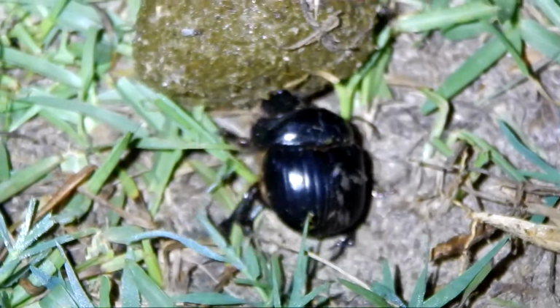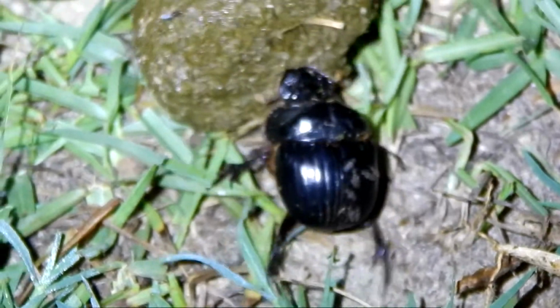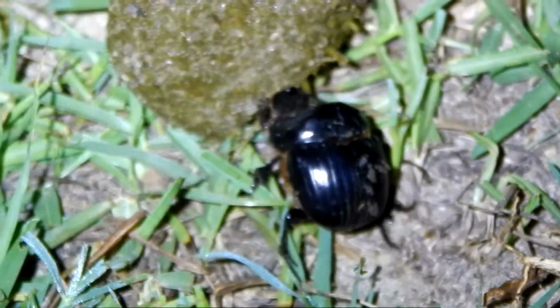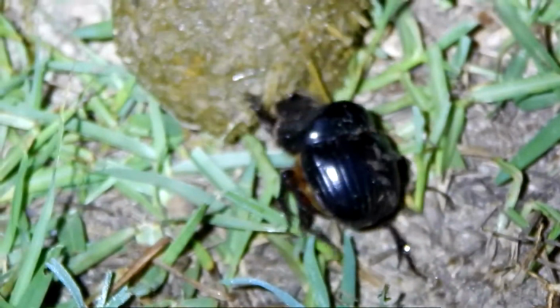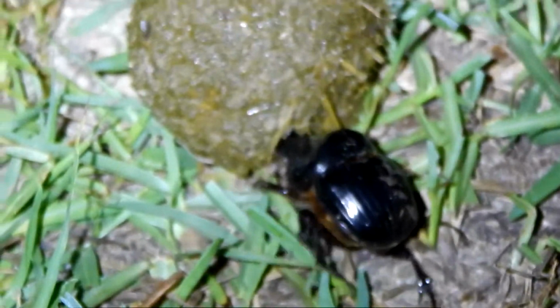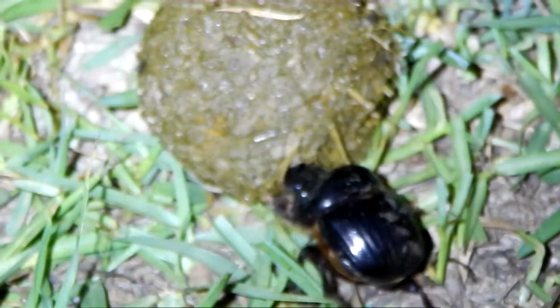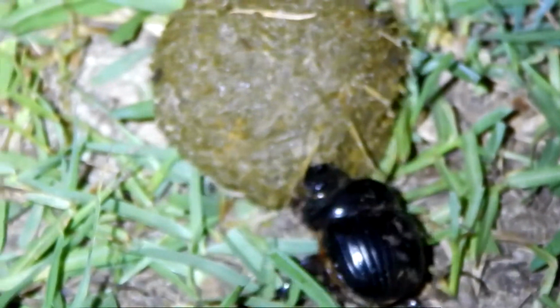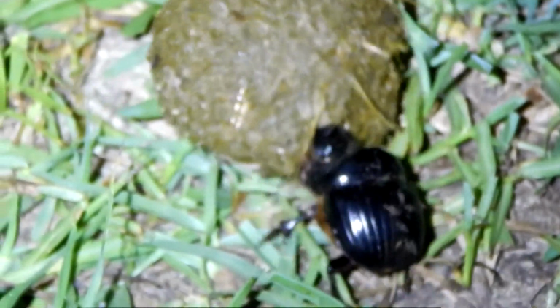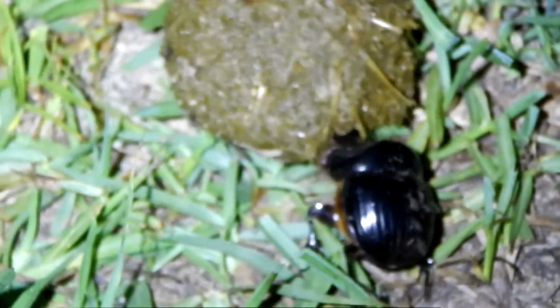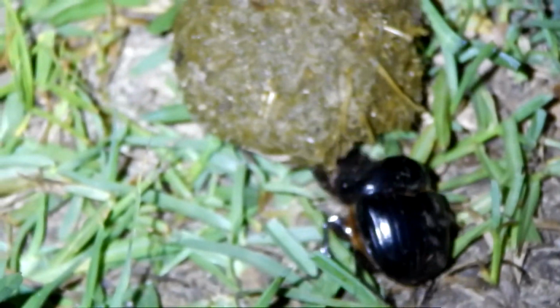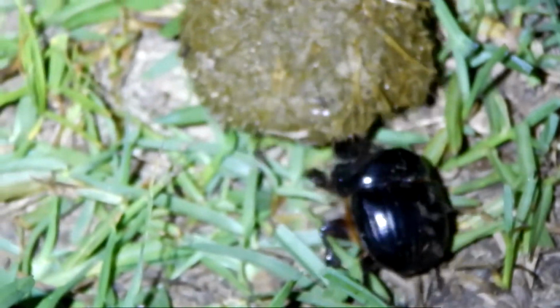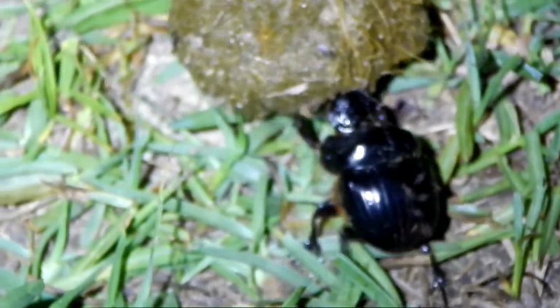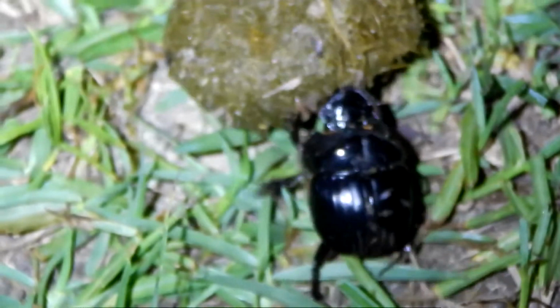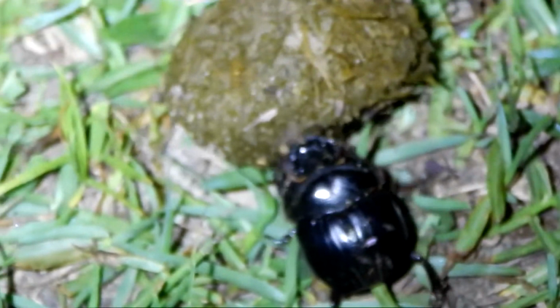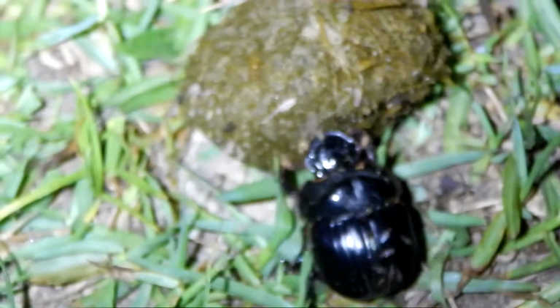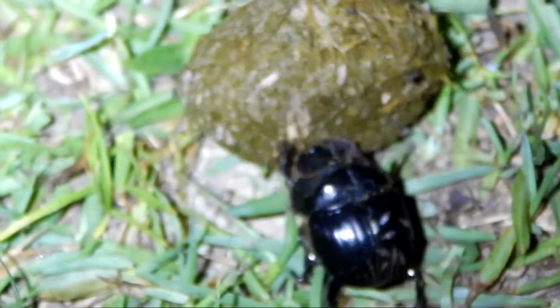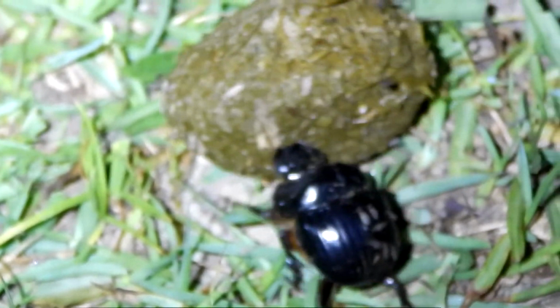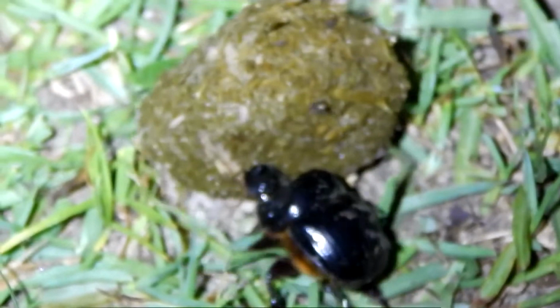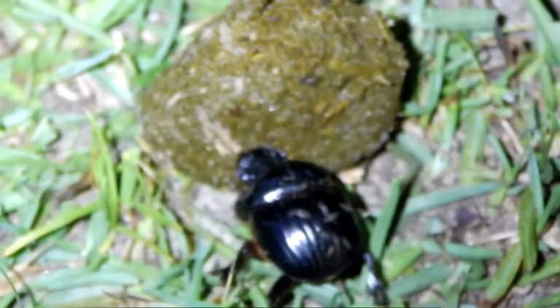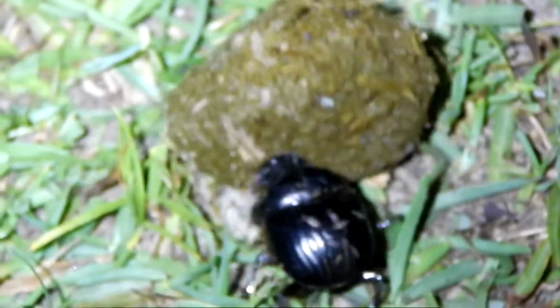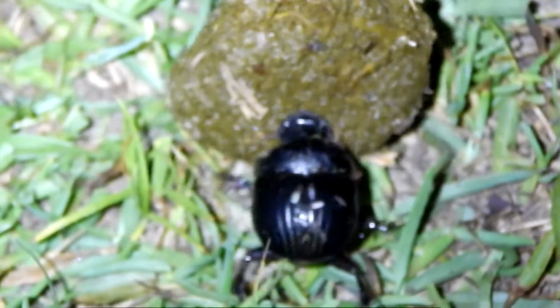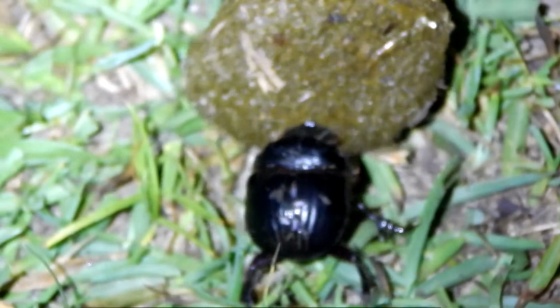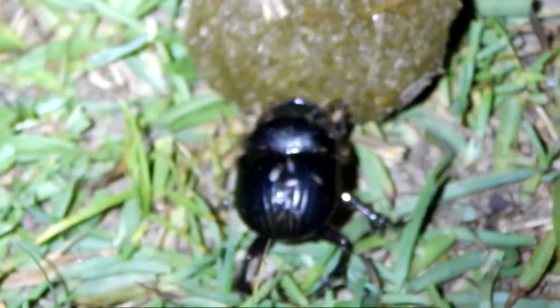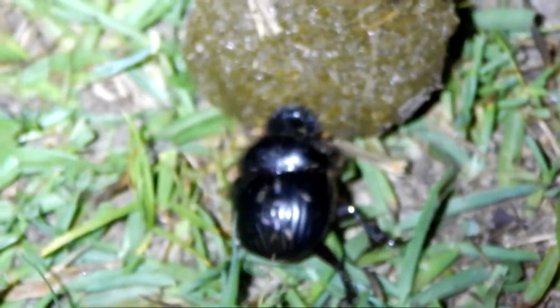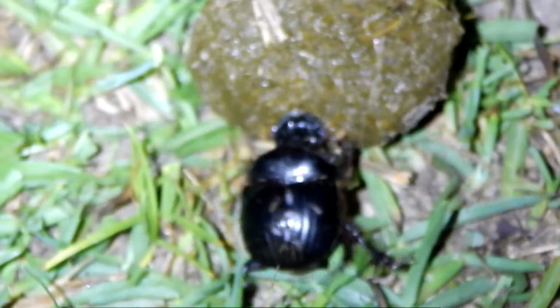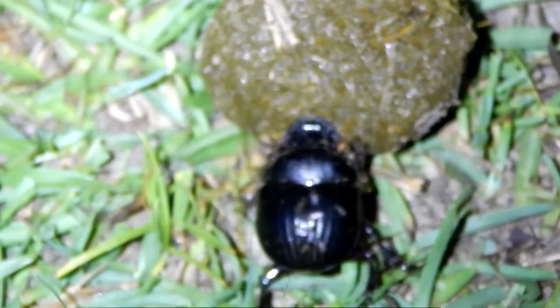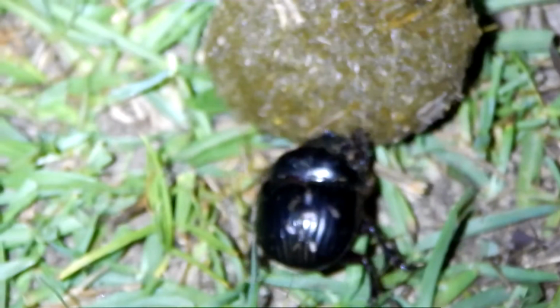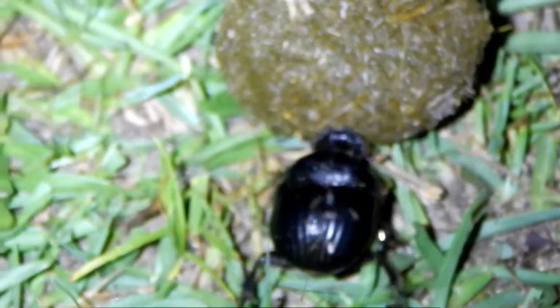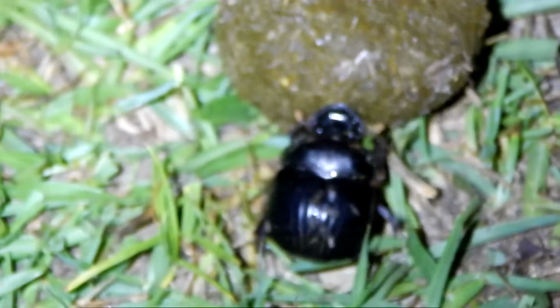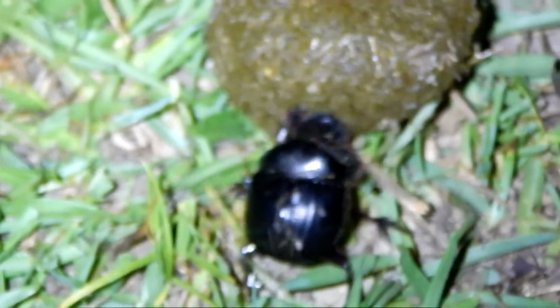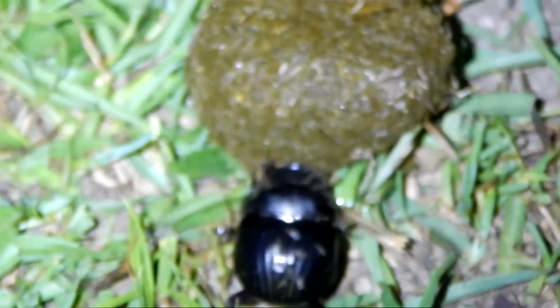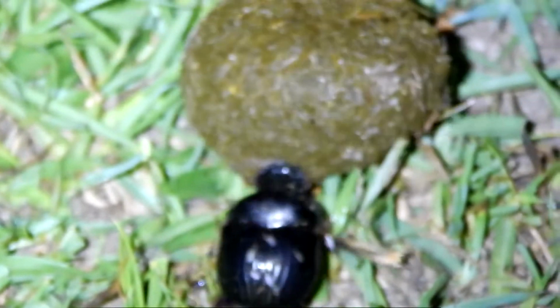One more thing about dung beetles — they're mostly active at night, so that's when you're going to have your best chance to see them. Thanks for watching.